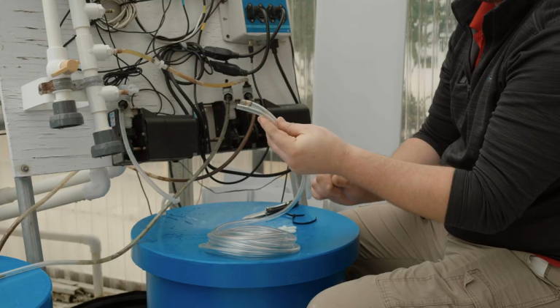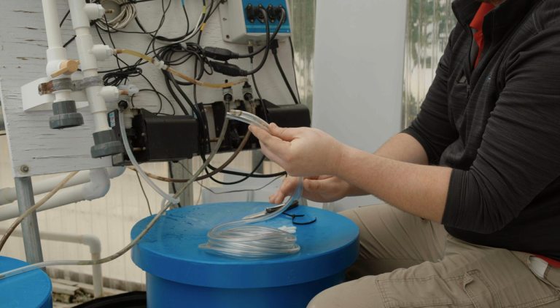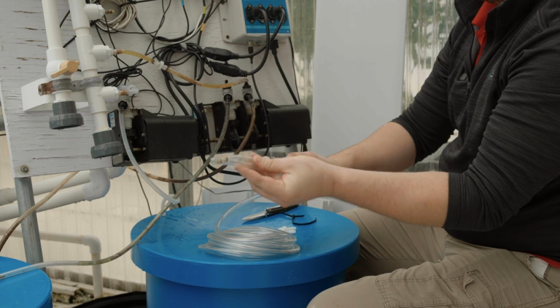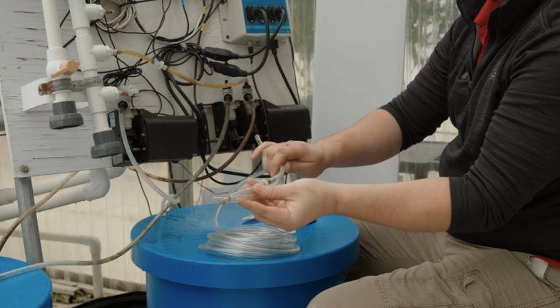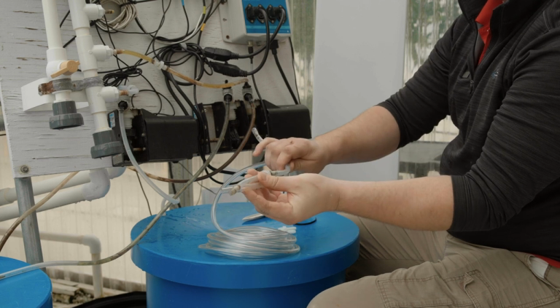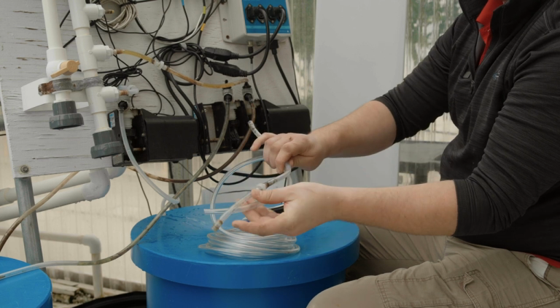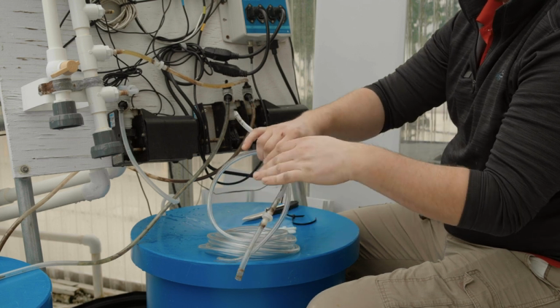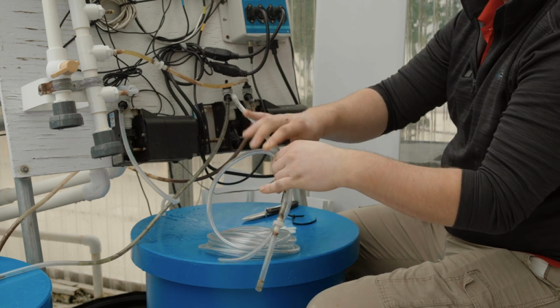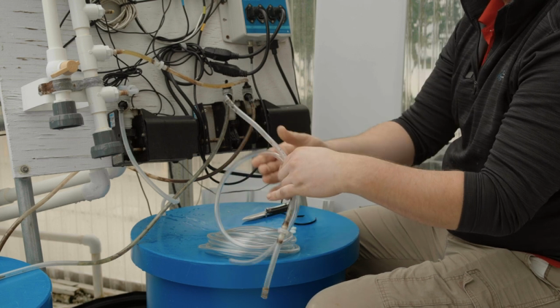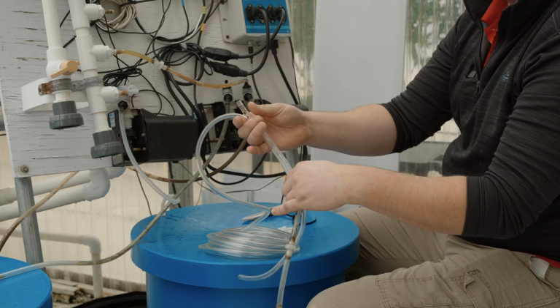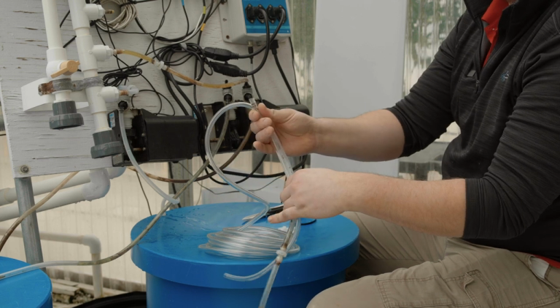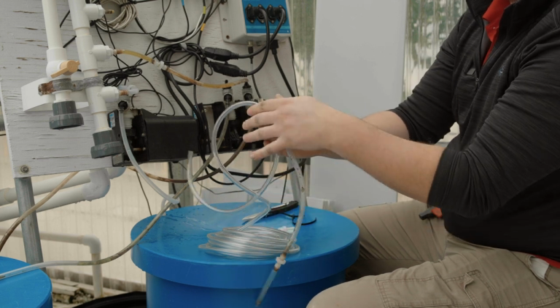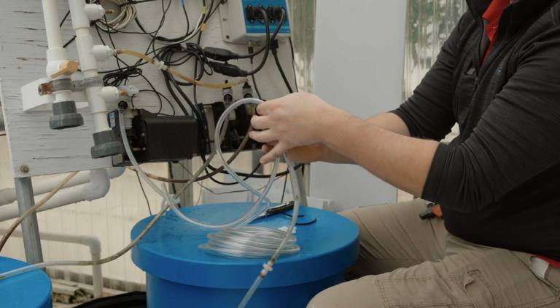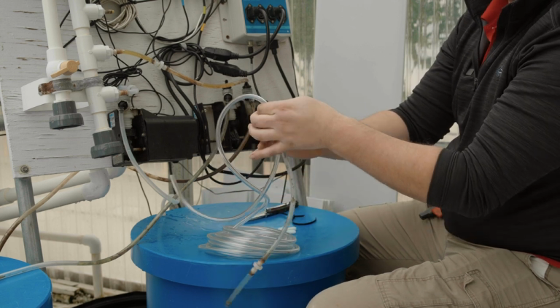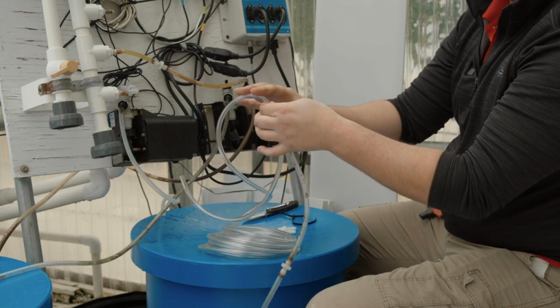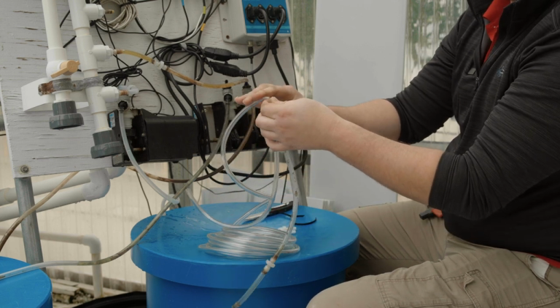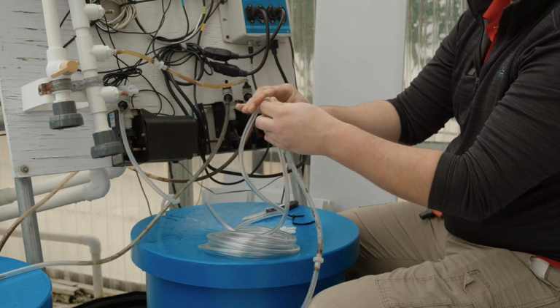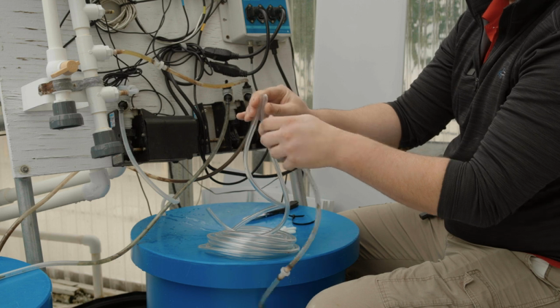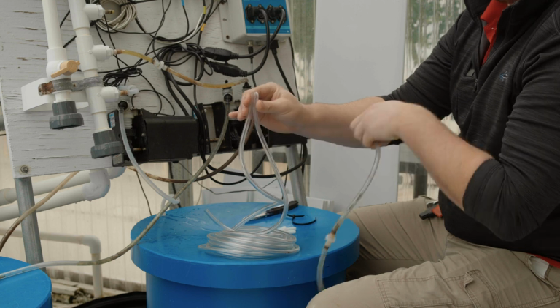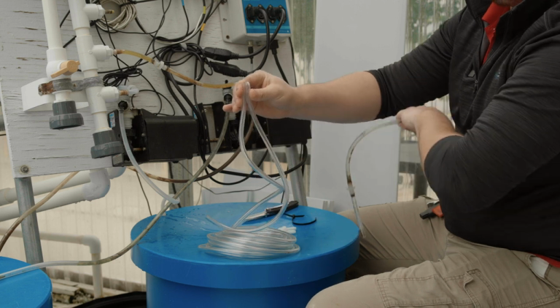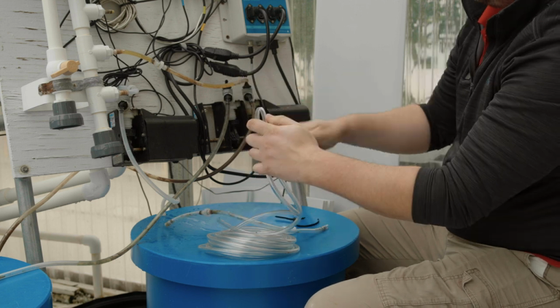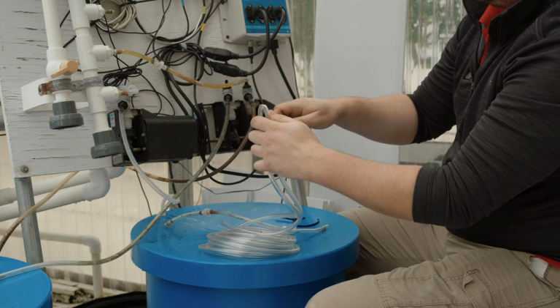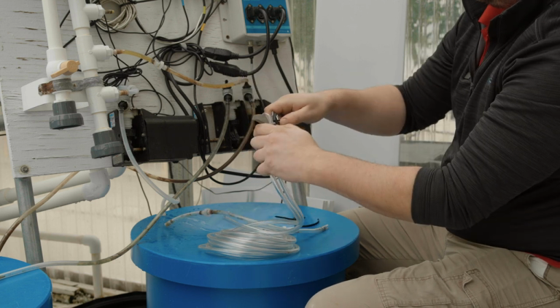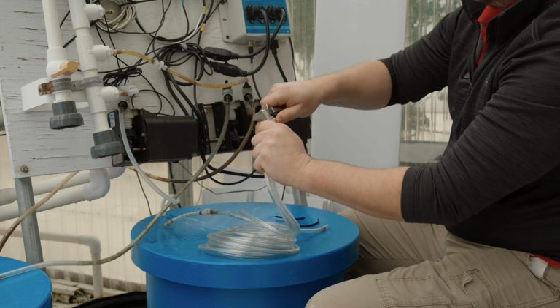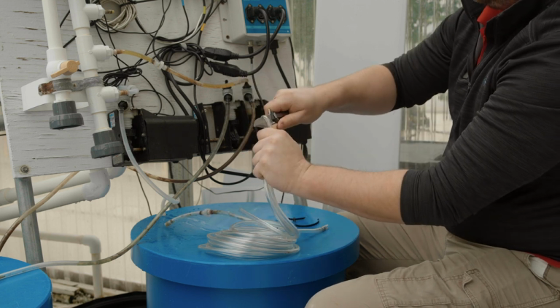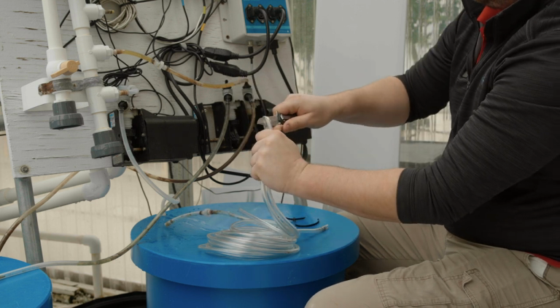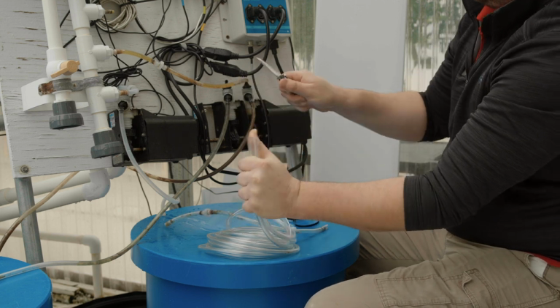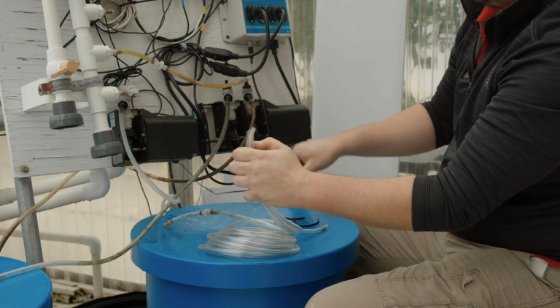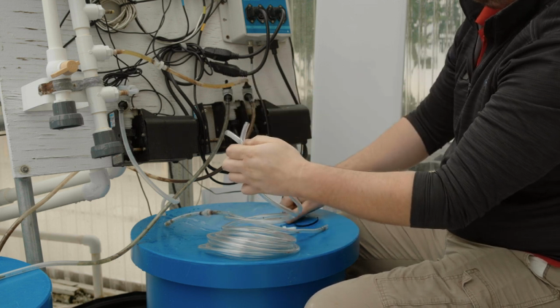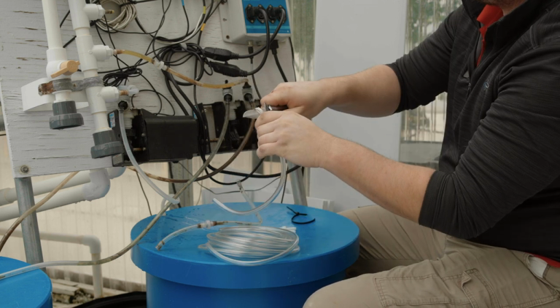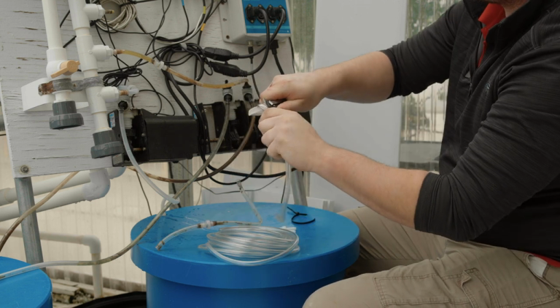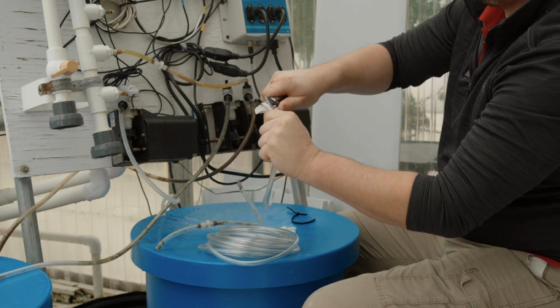Using the old section of tubing as a guide, cut a new section of tubing to the length needed. Again, using the old section as a guide, cut the new piece of tubing in the needed spot to accommodate the check valve.